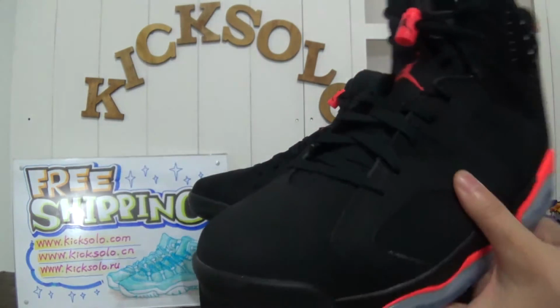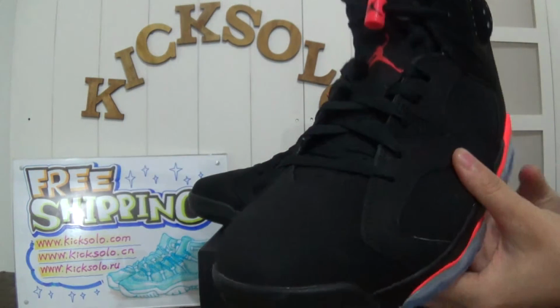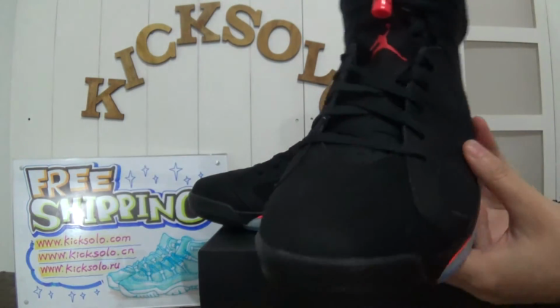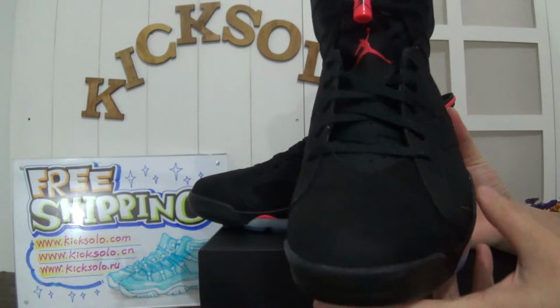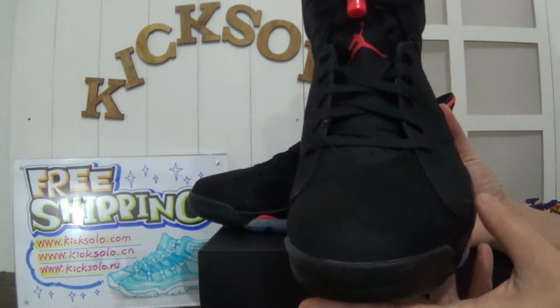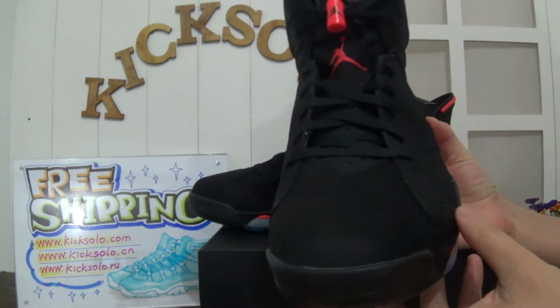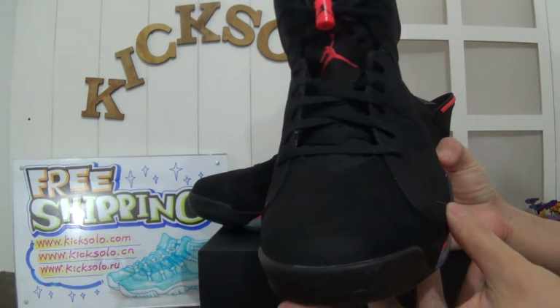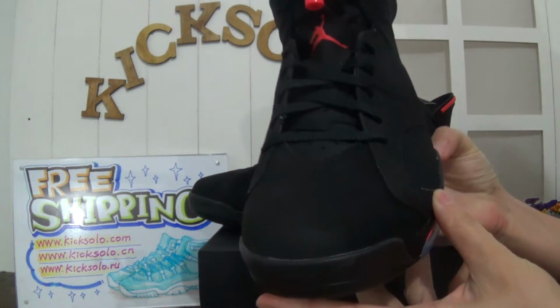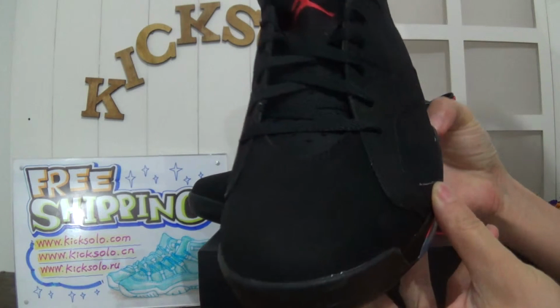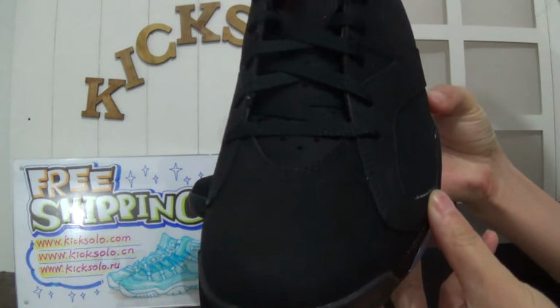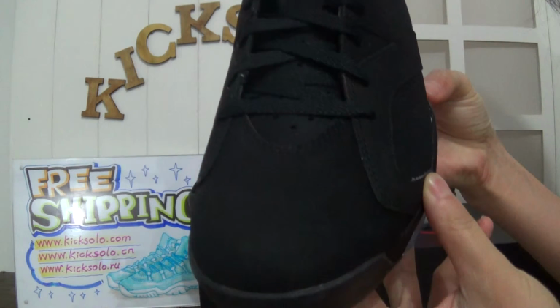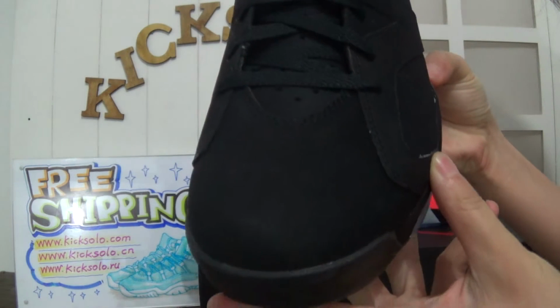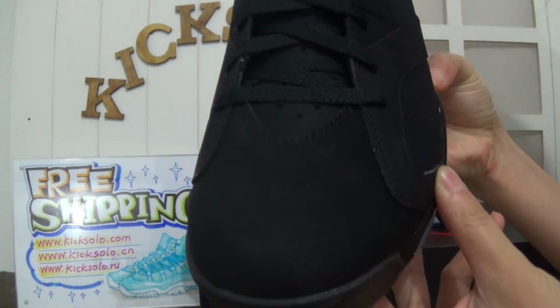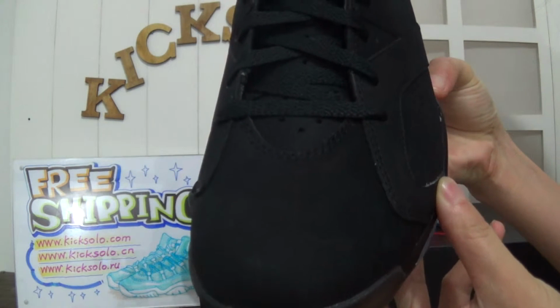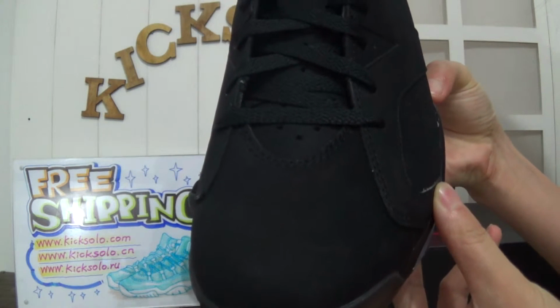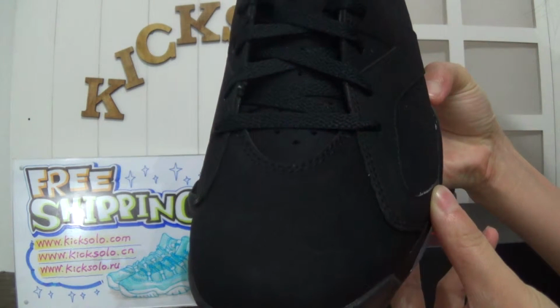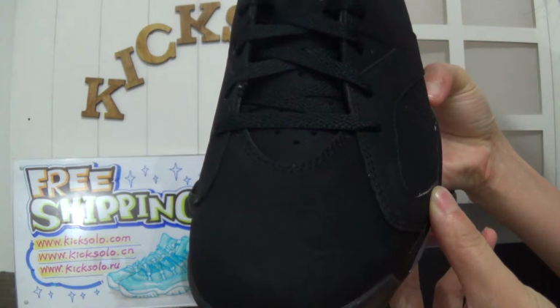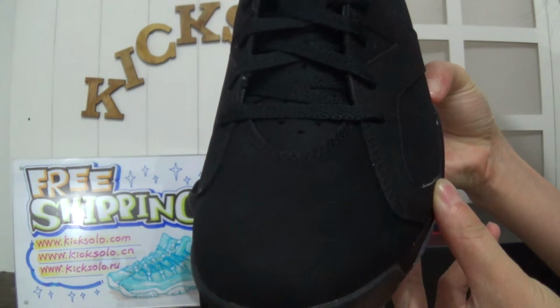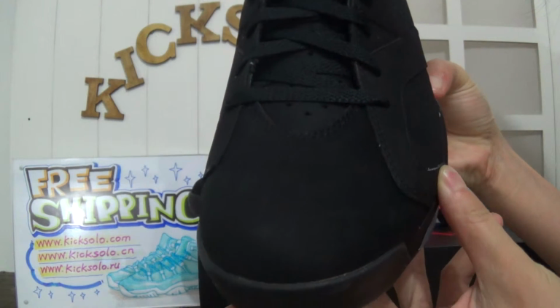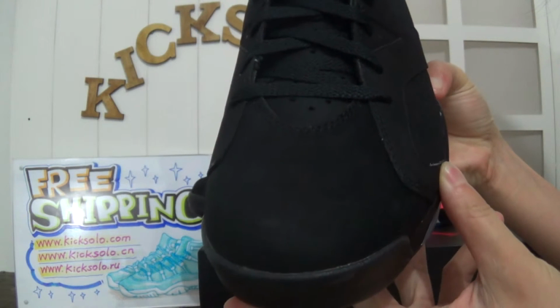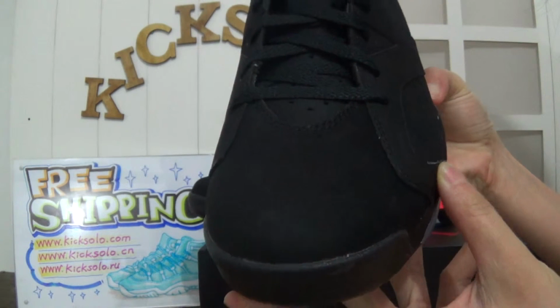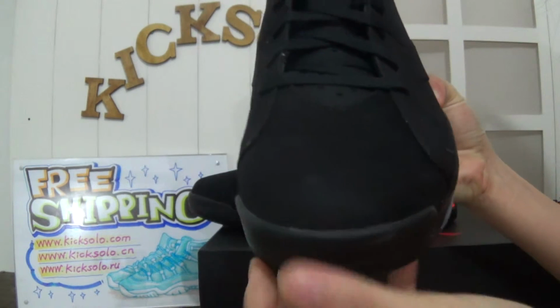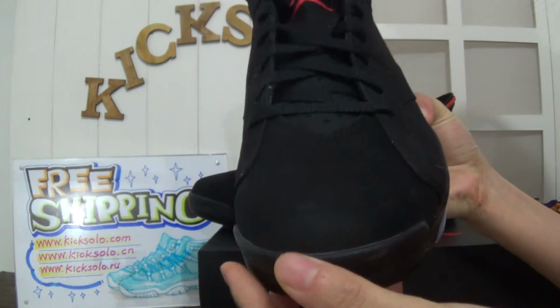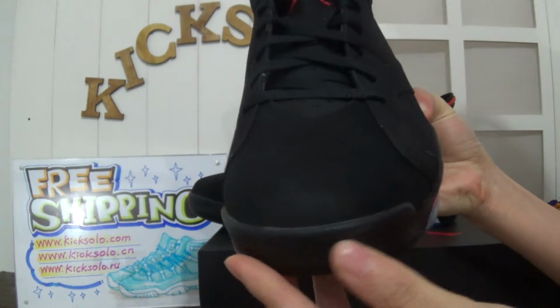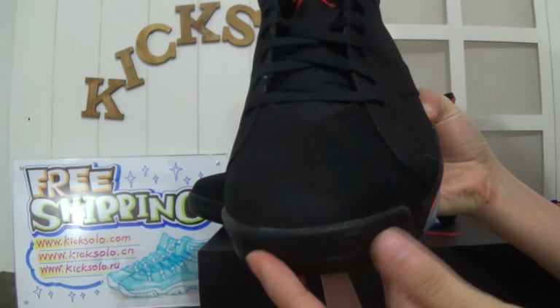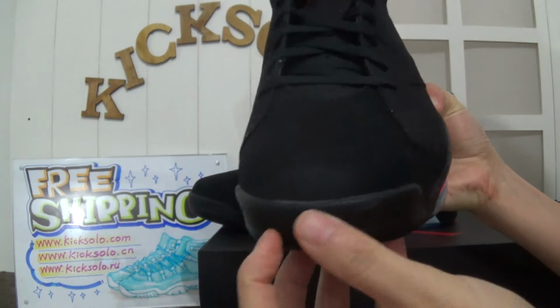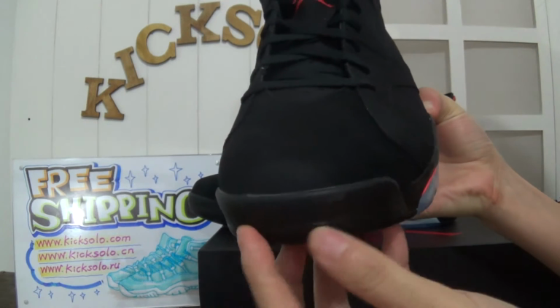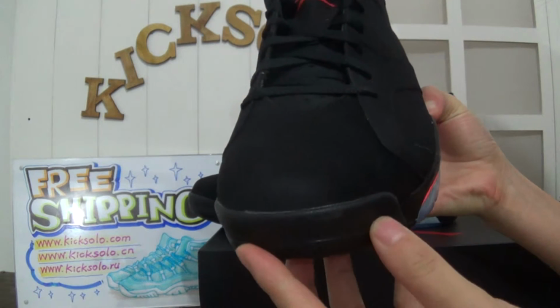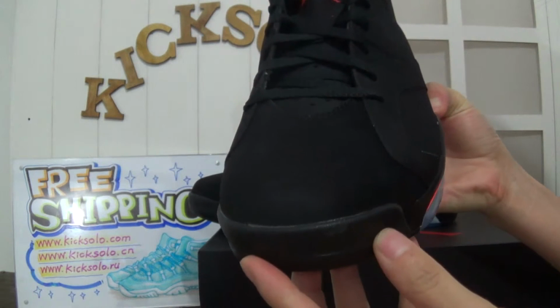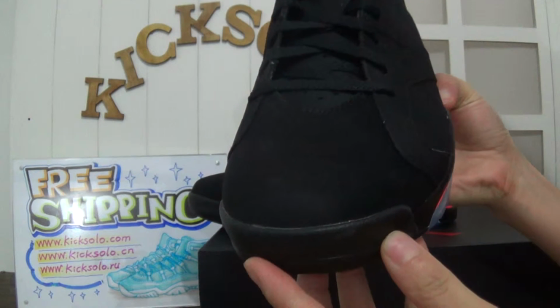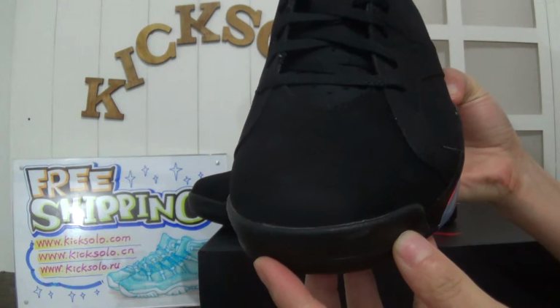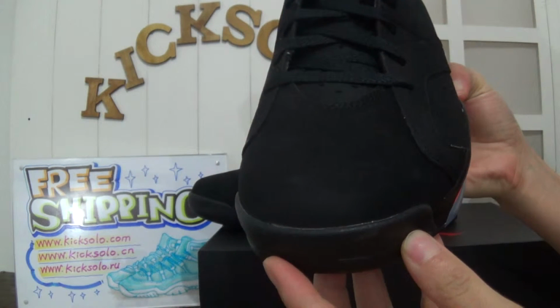Now turn to the toe box. This part is the black midsole.